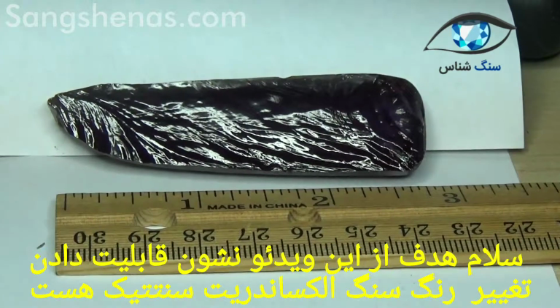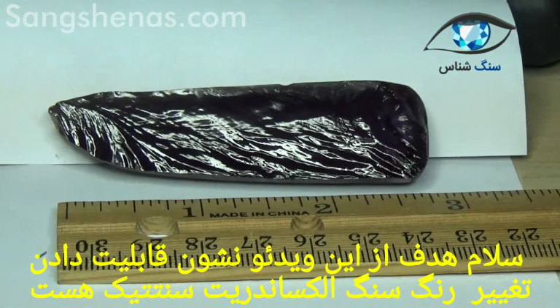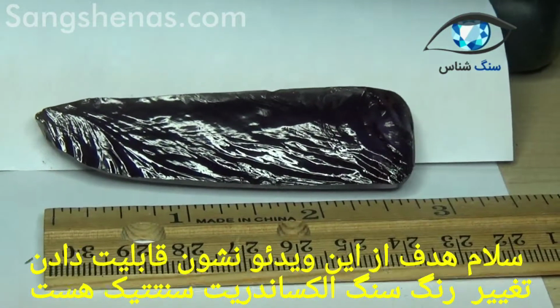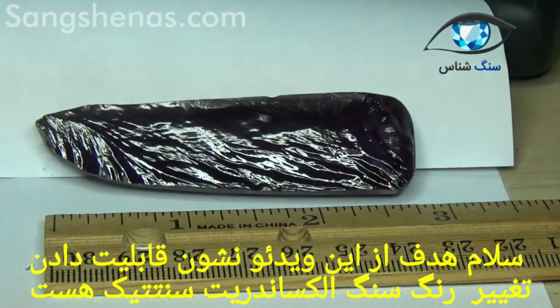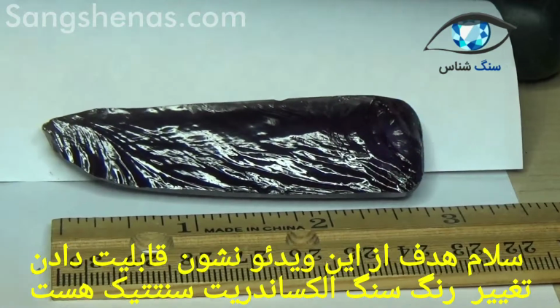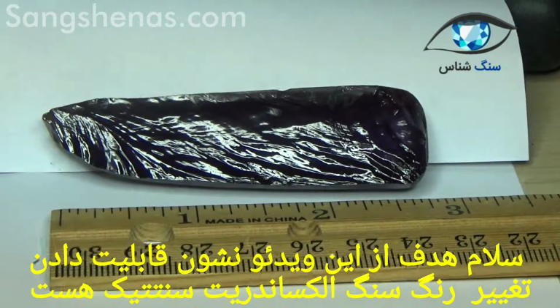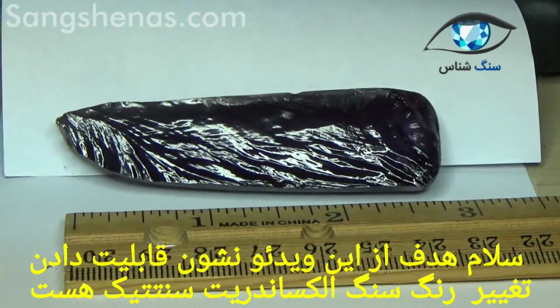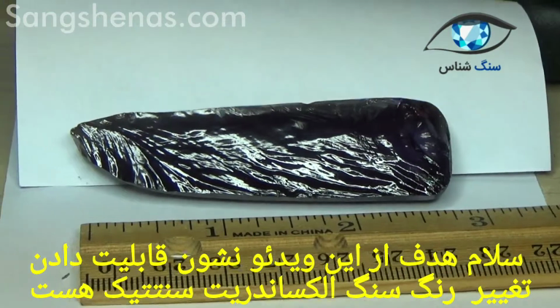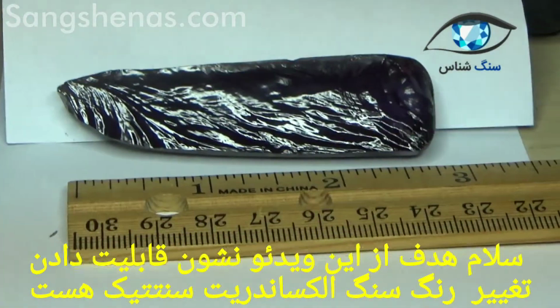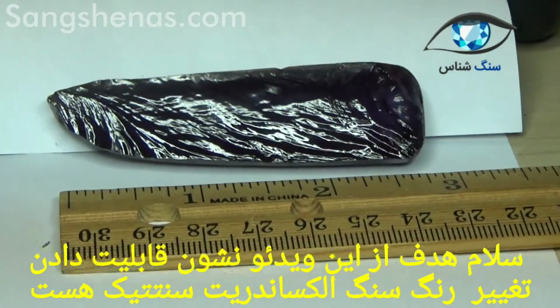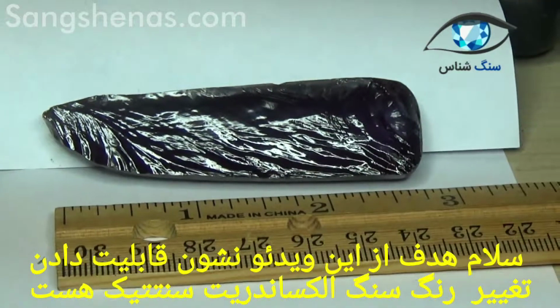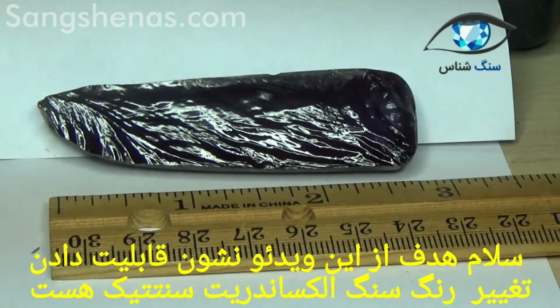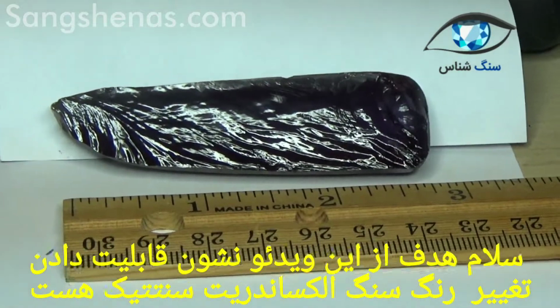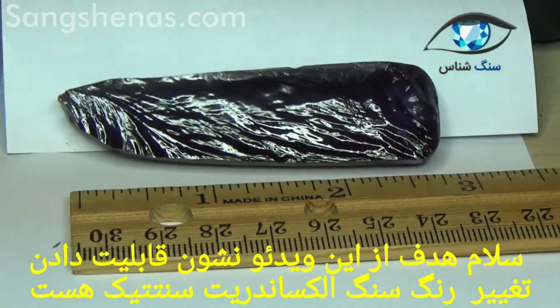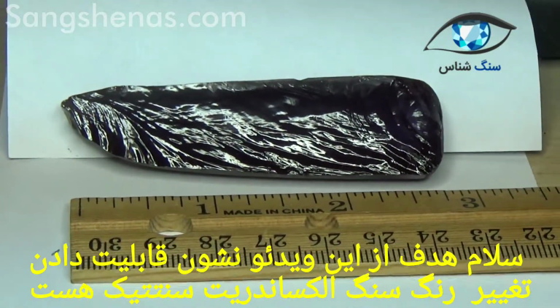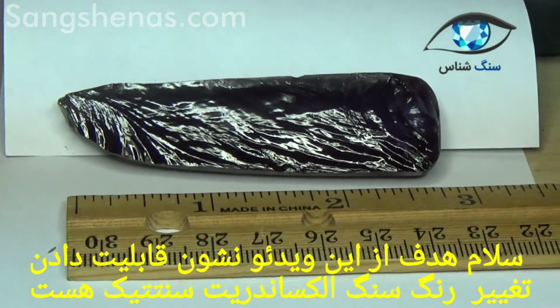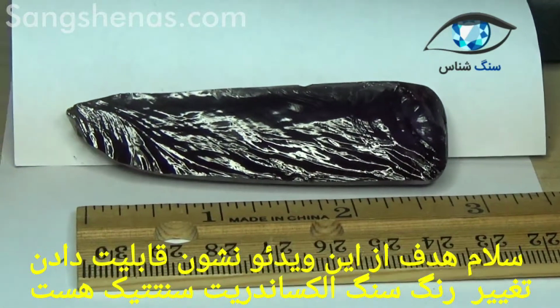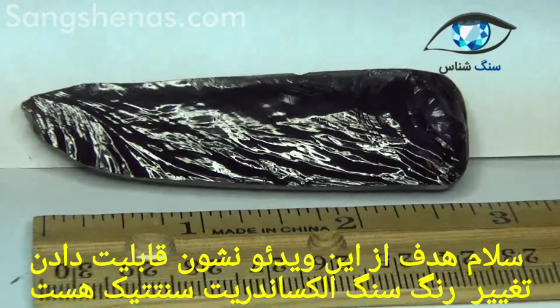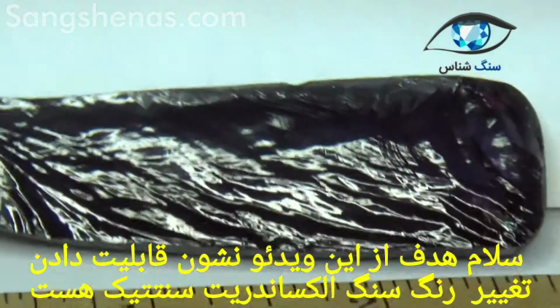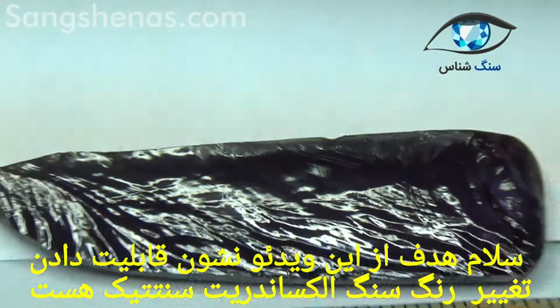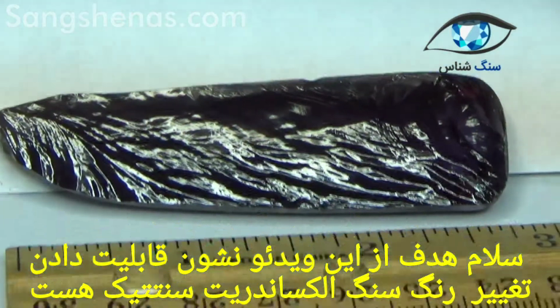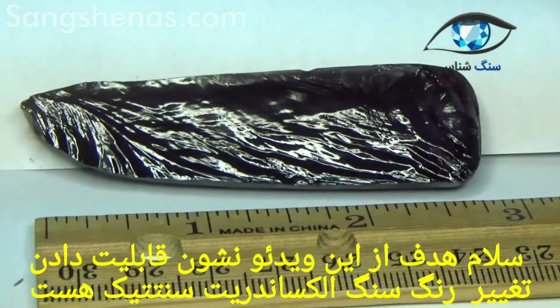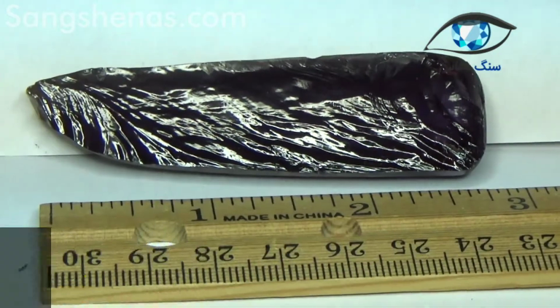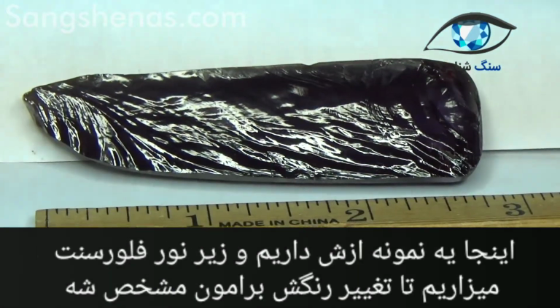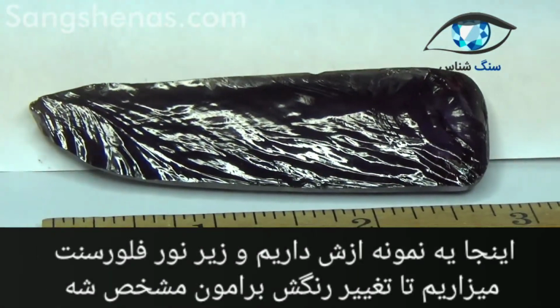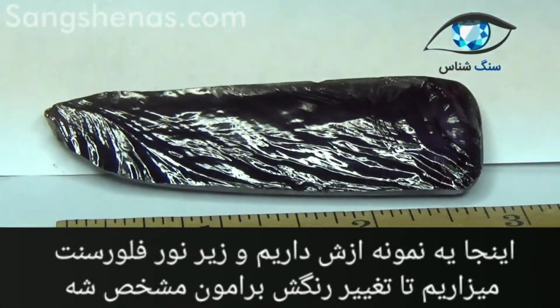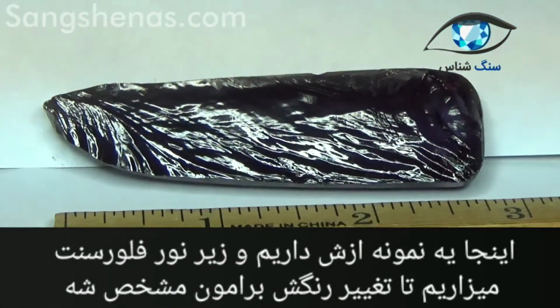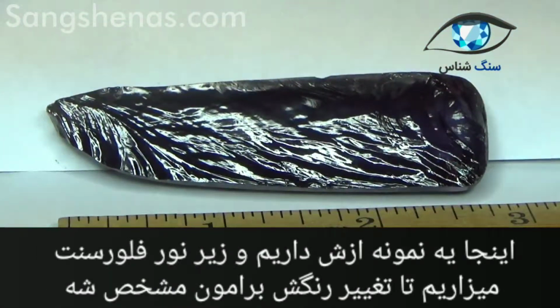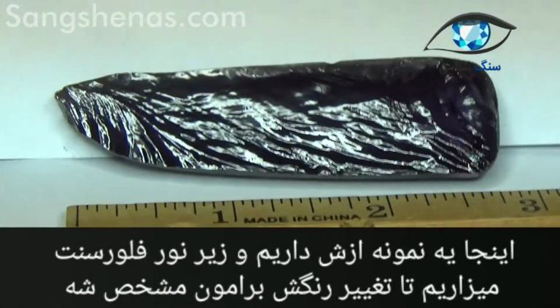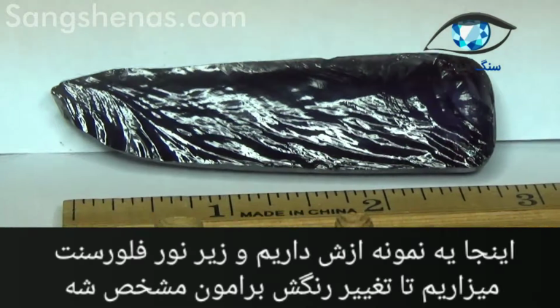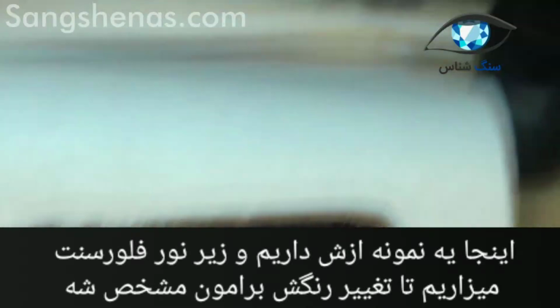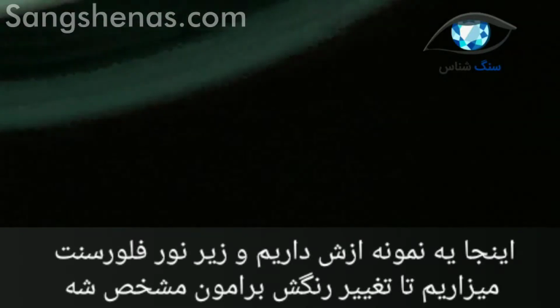Hello. The following video is a demonstration of the color changing capabilities of synthetic alexandrite. What you're seeing here is a specimen currently under fluorescent light.